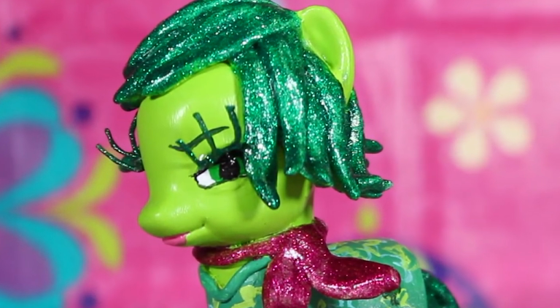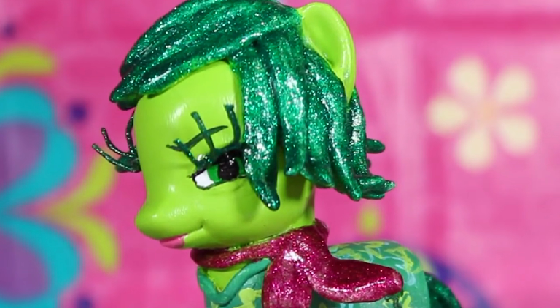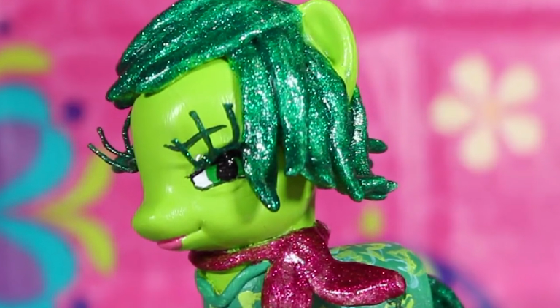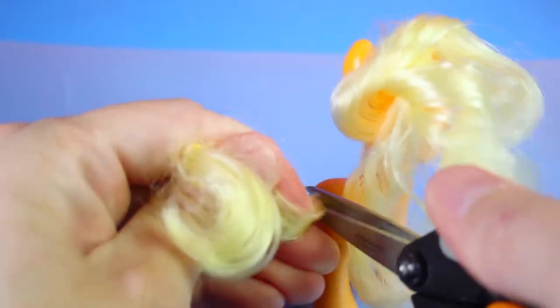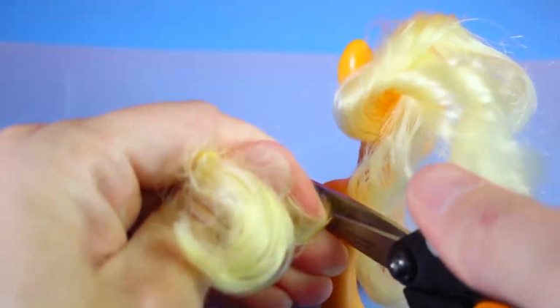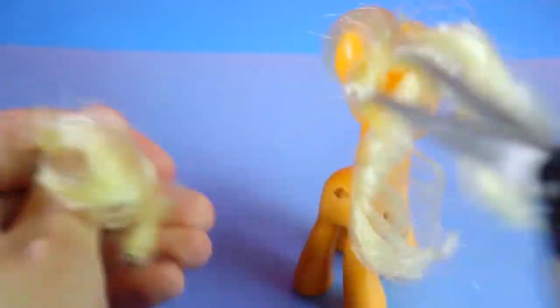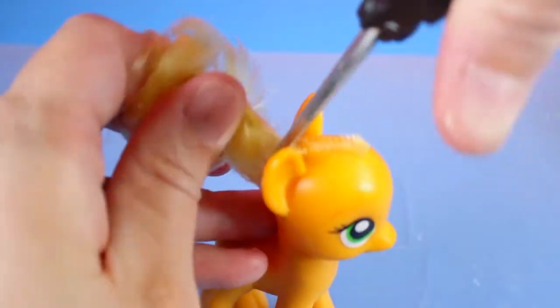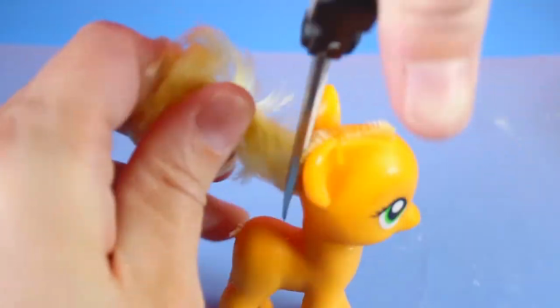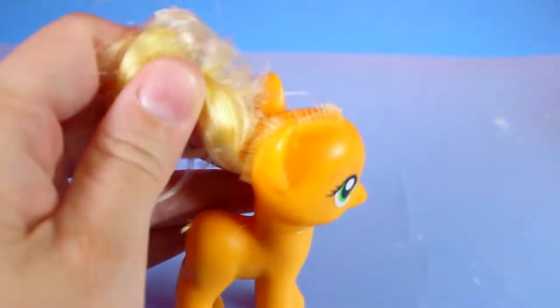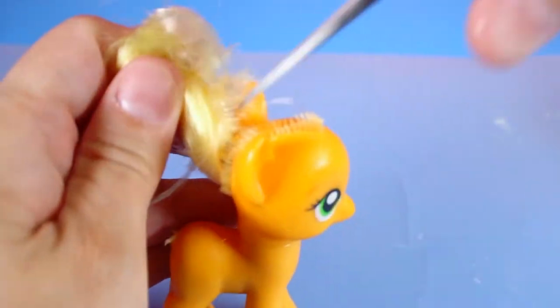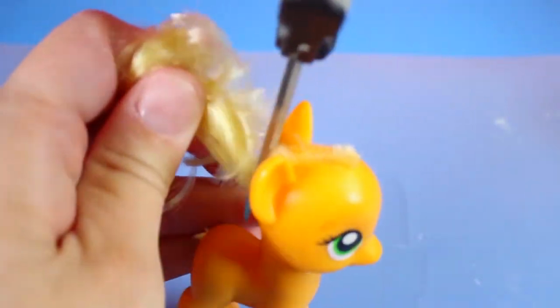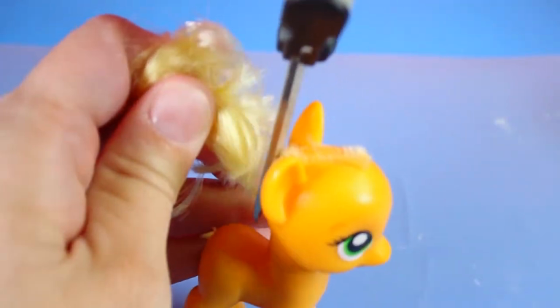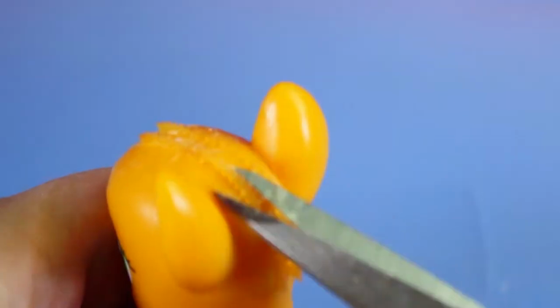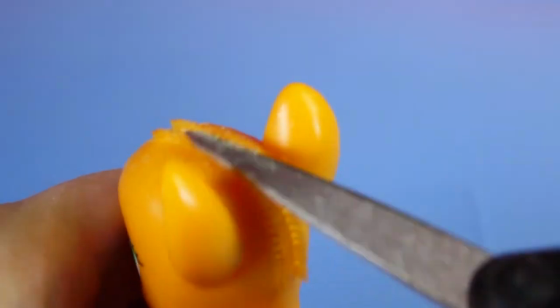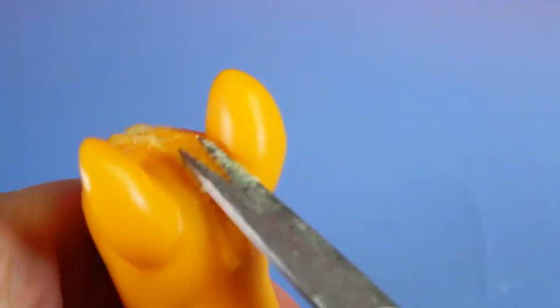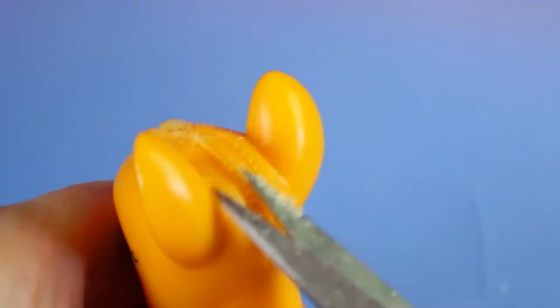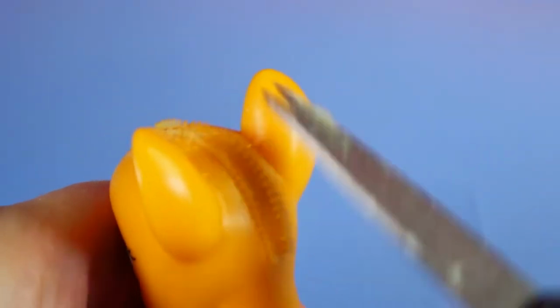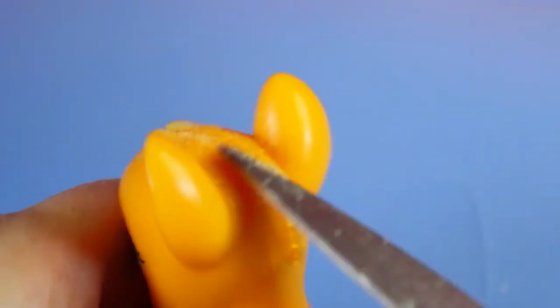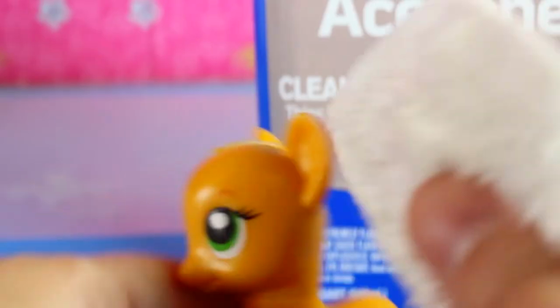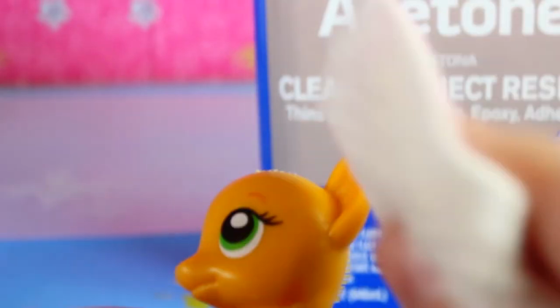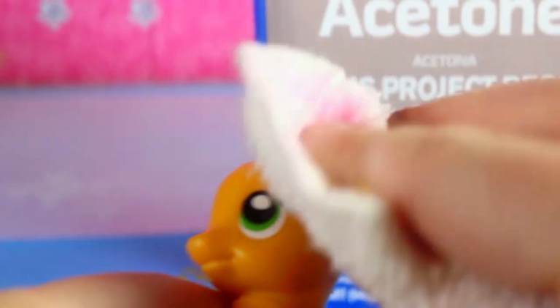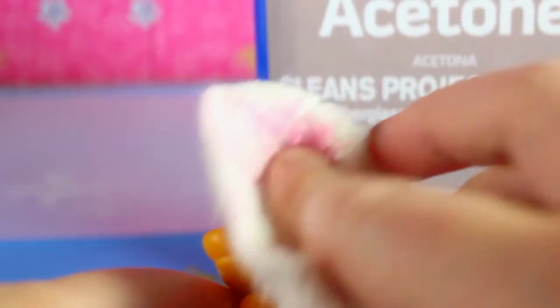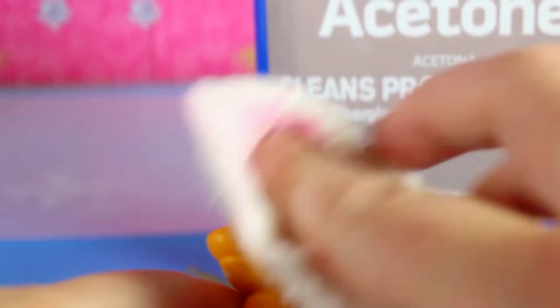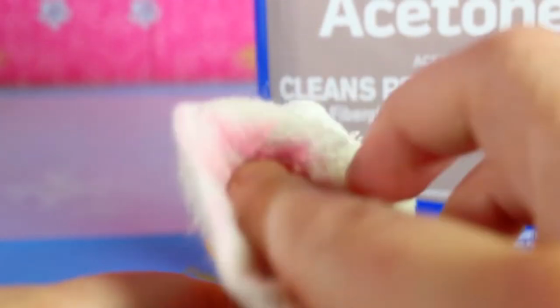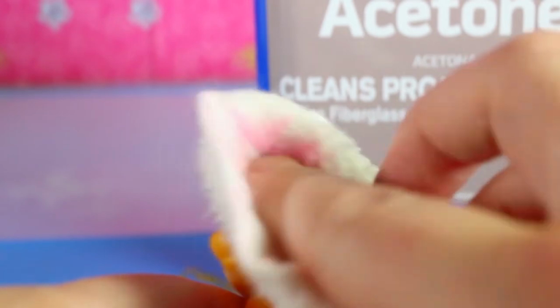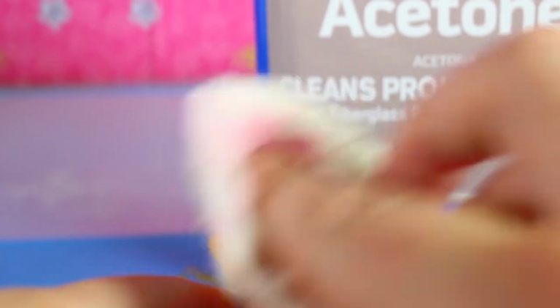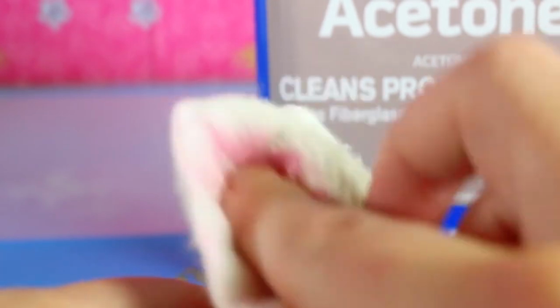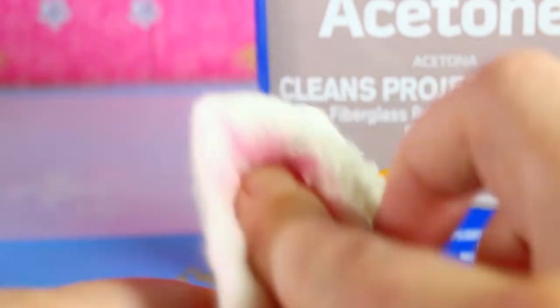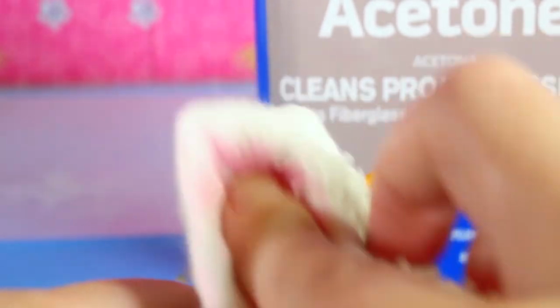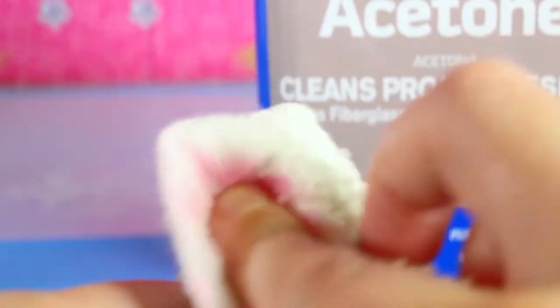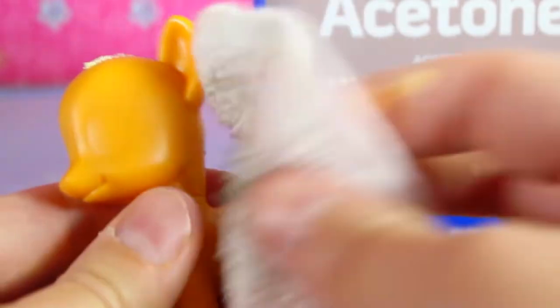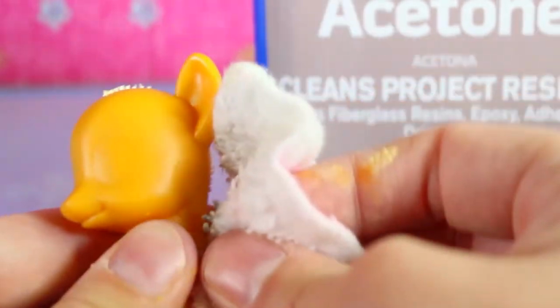The first thing we have to do is cut off all the pony's hair and remove the eyes and cutie mark with acetone or nail polish remover.